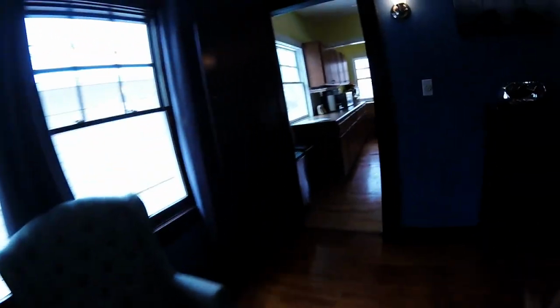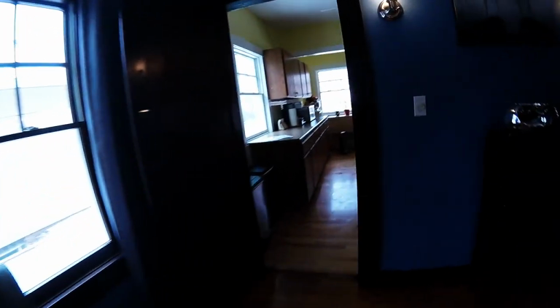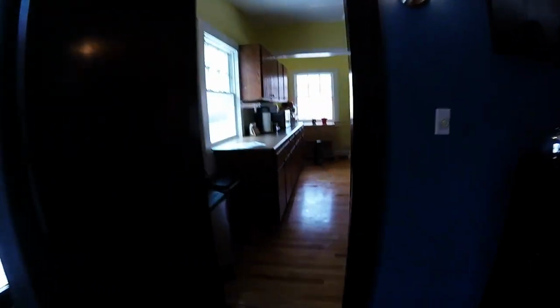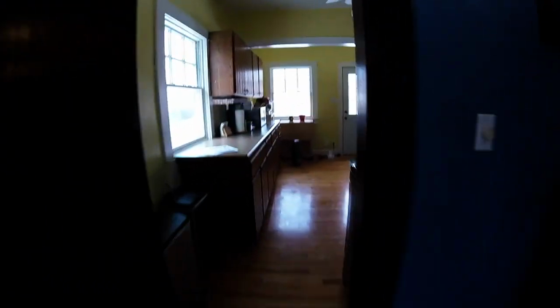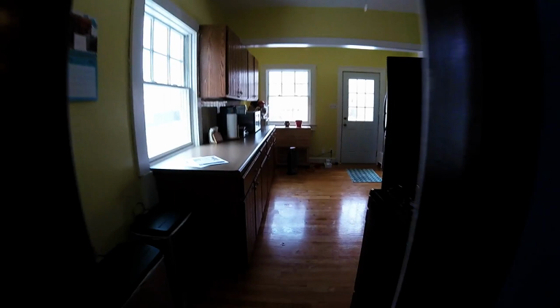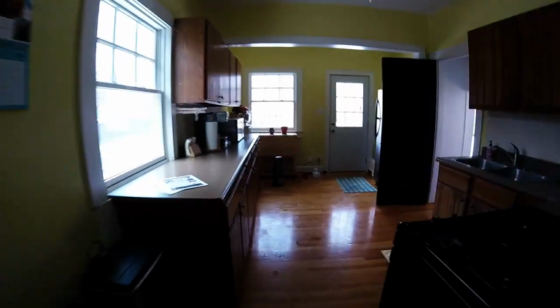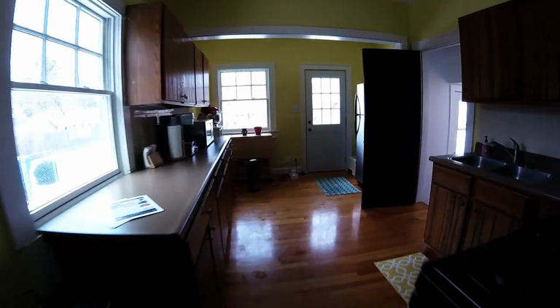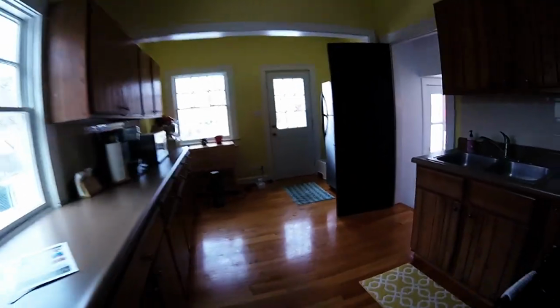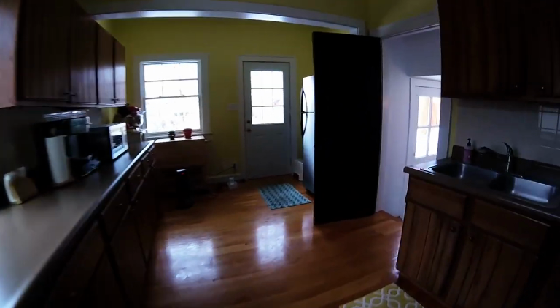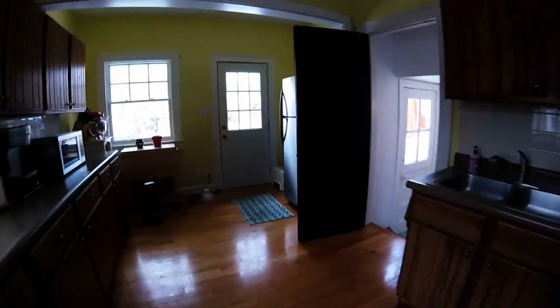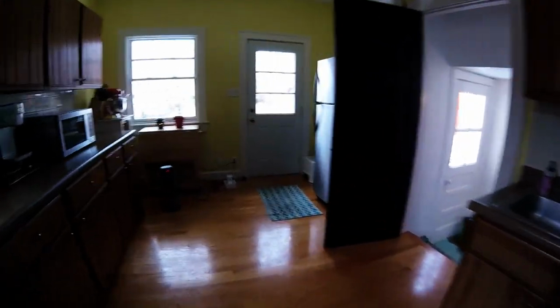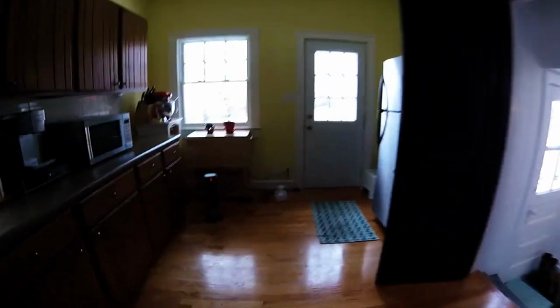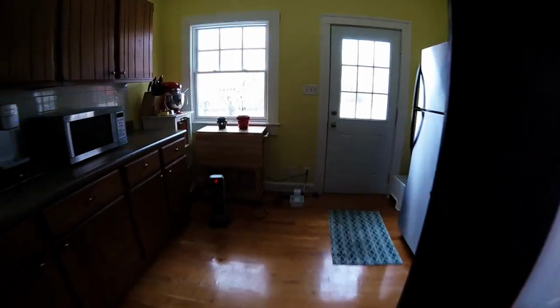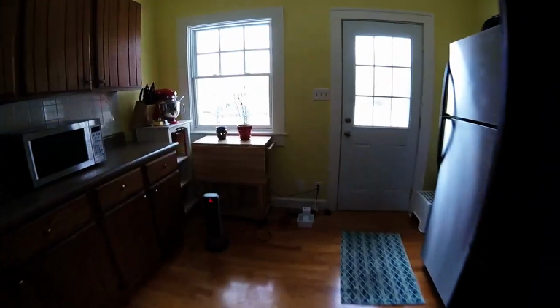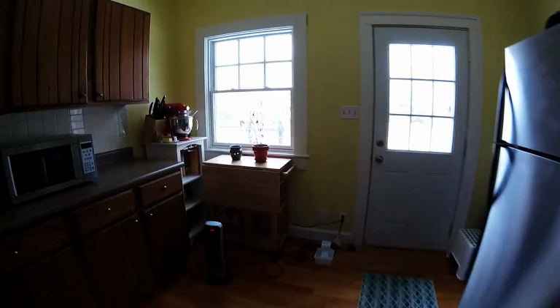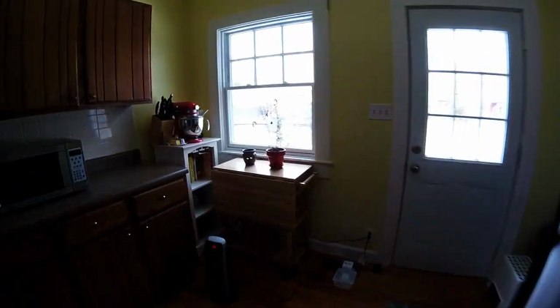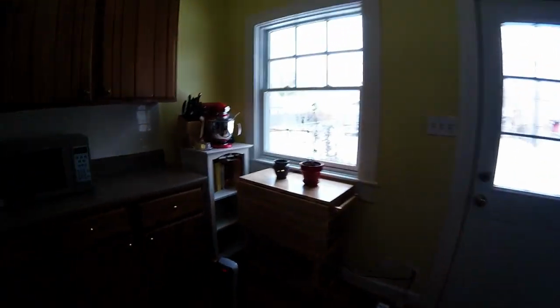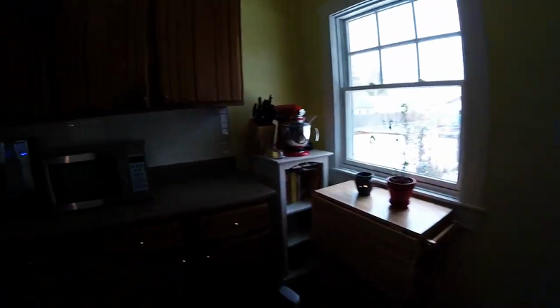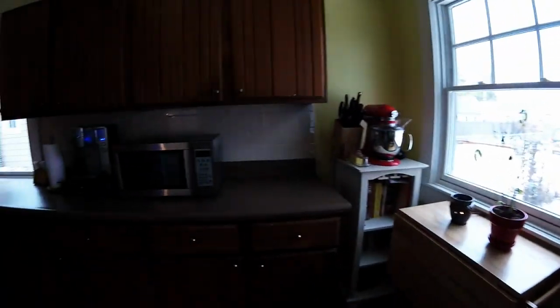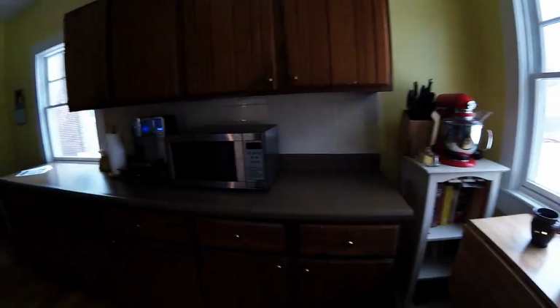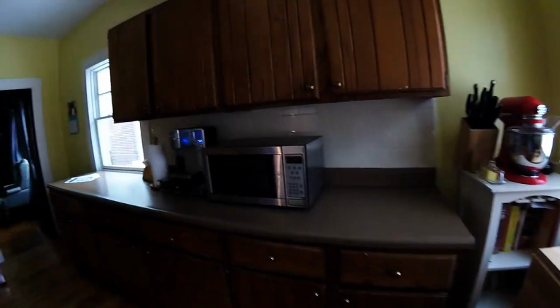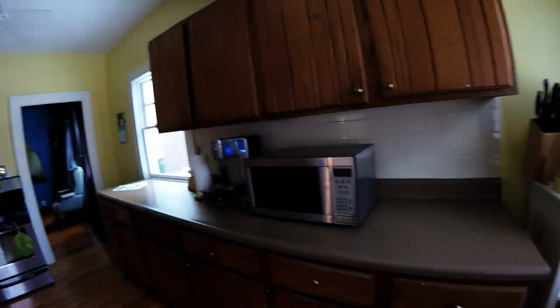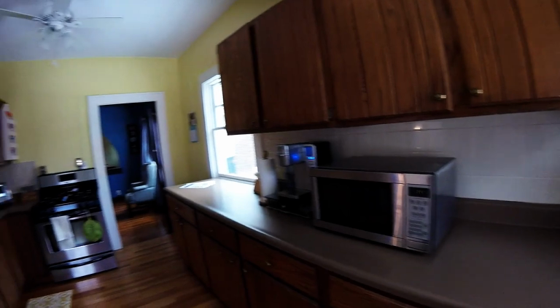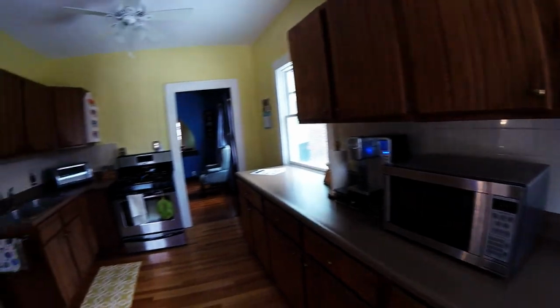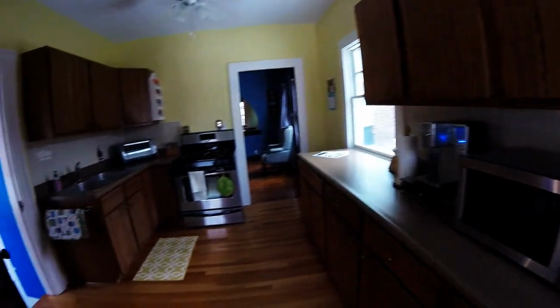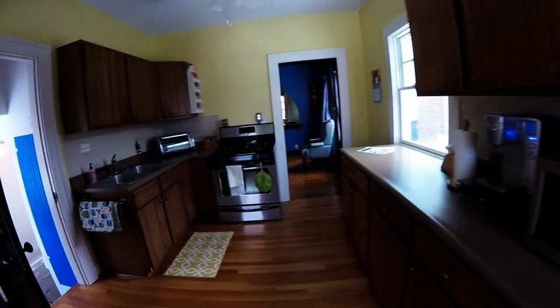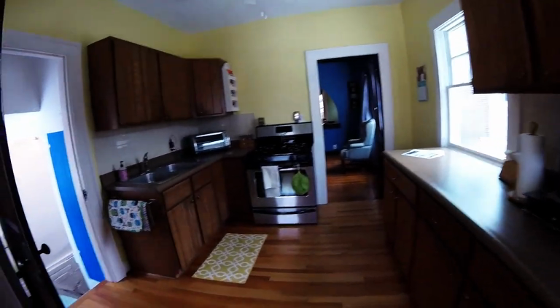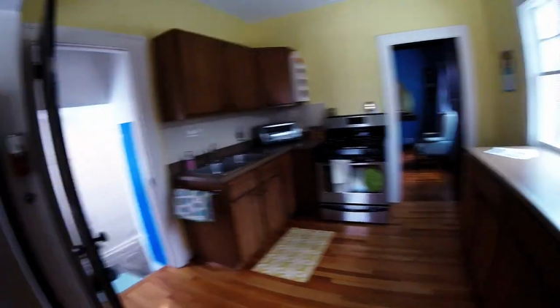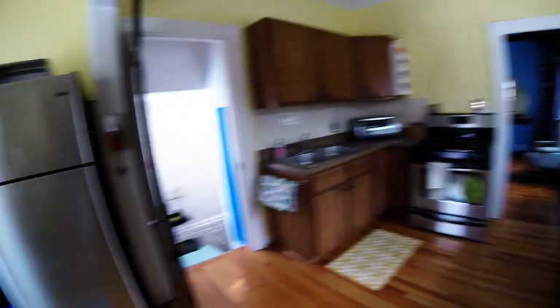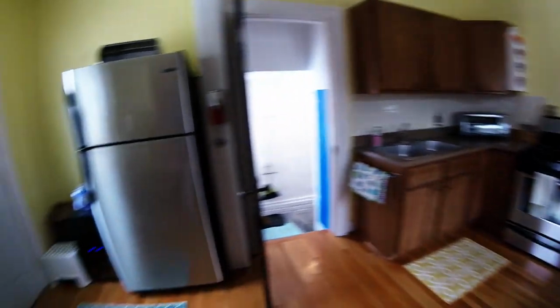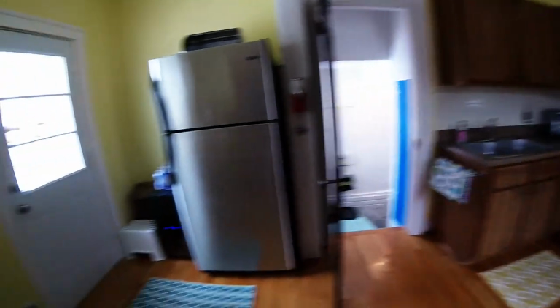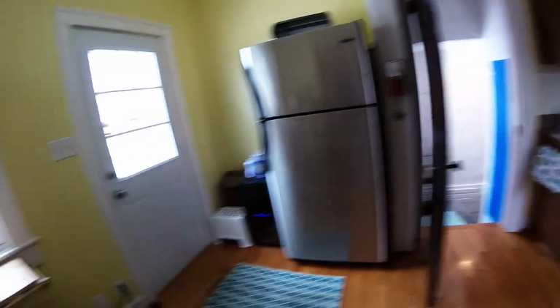Heading back through the dining room, heading to the kitchen. The kitchen's a very large kitchen. We've got plenty of countertop space, plenty of cabinet space, stainless steel appliances.